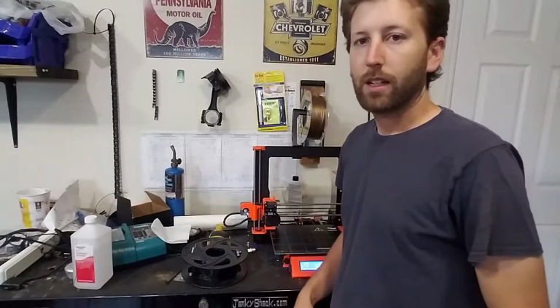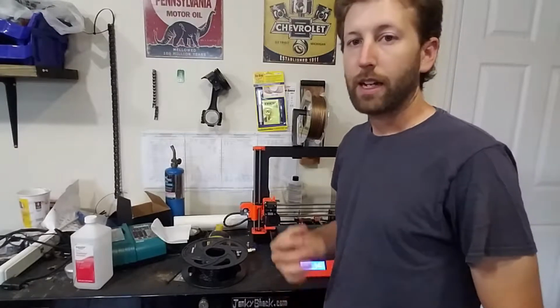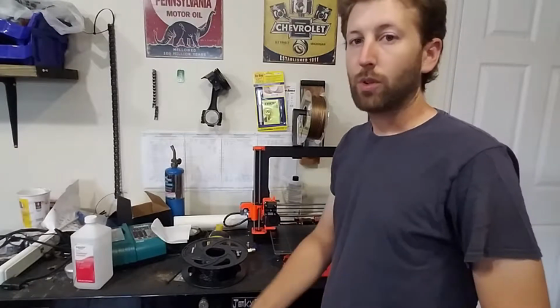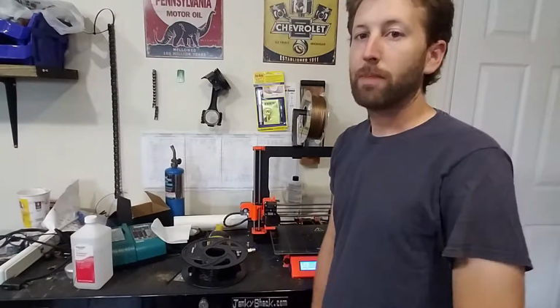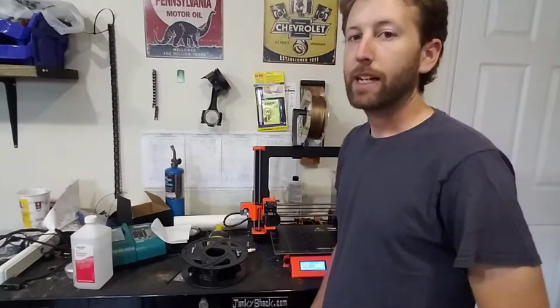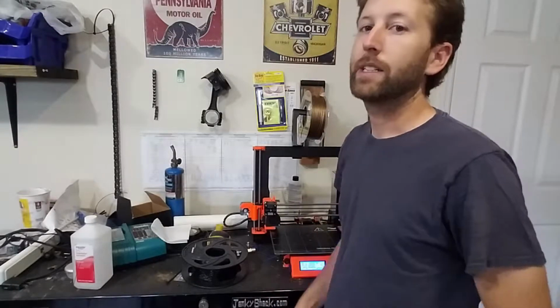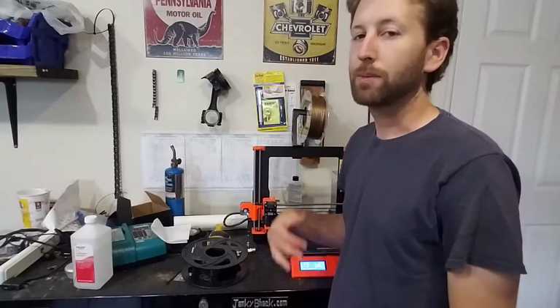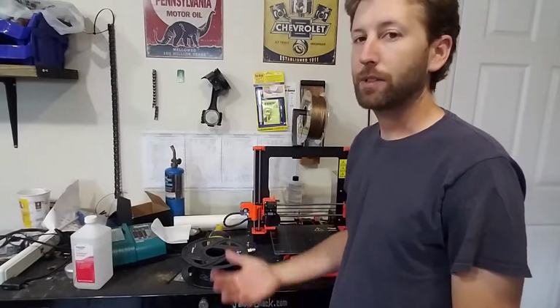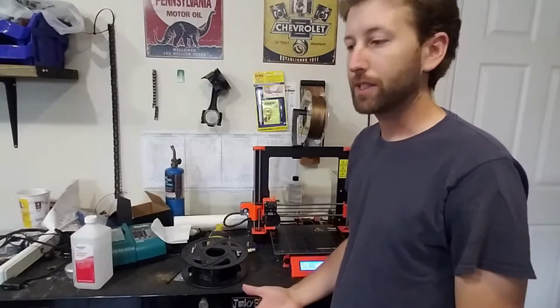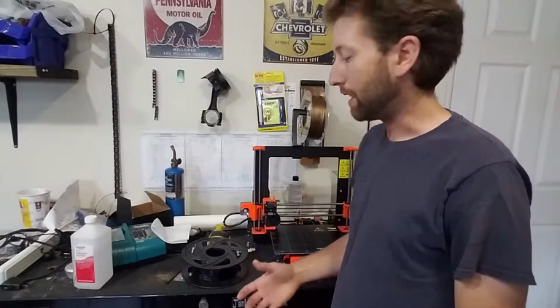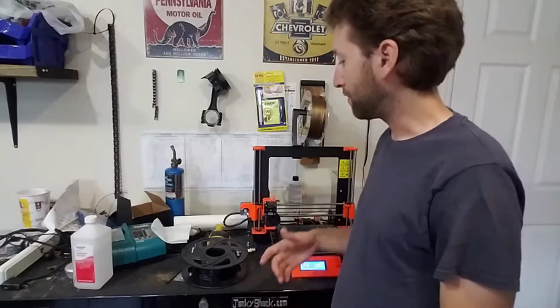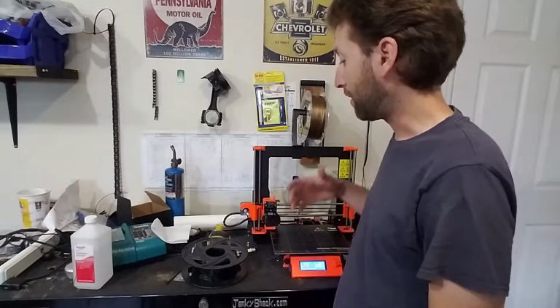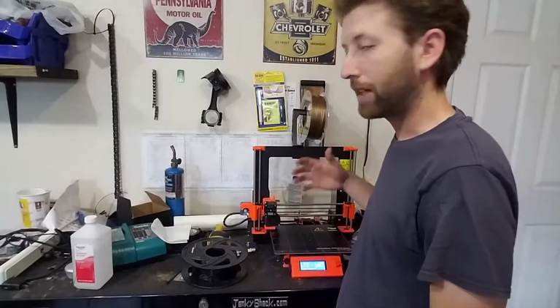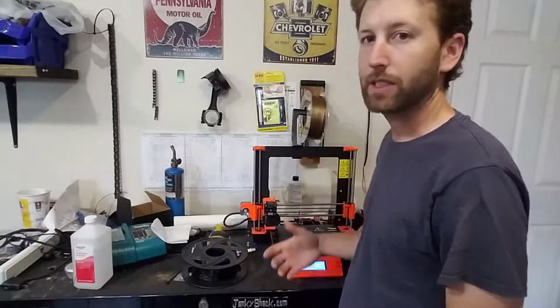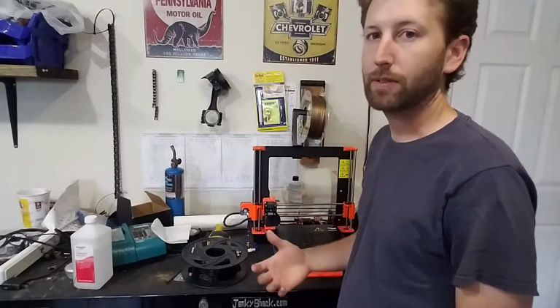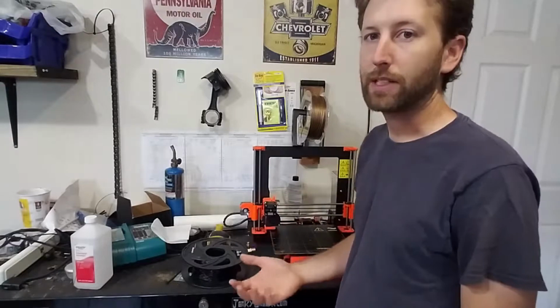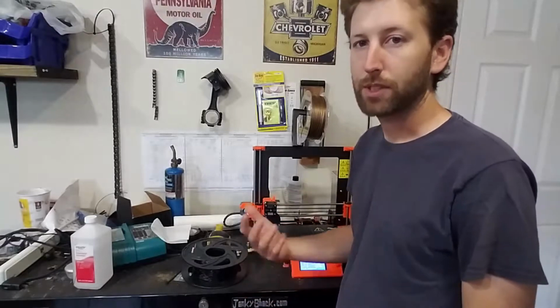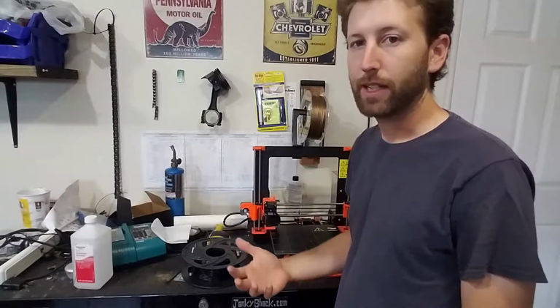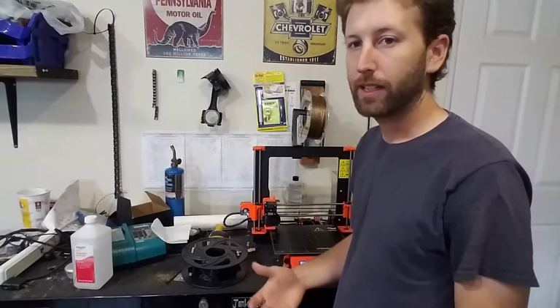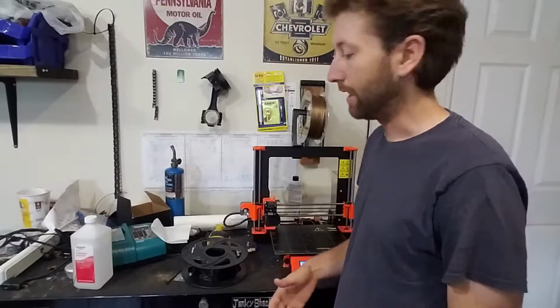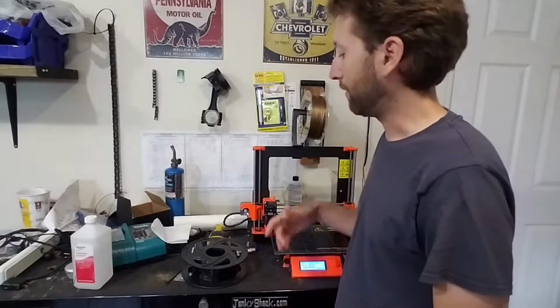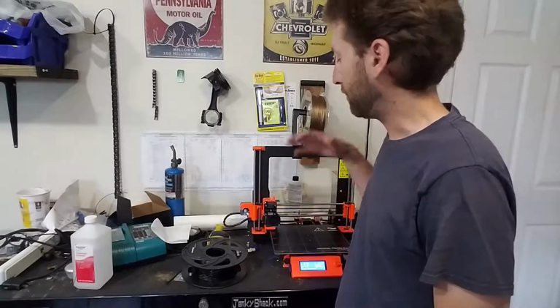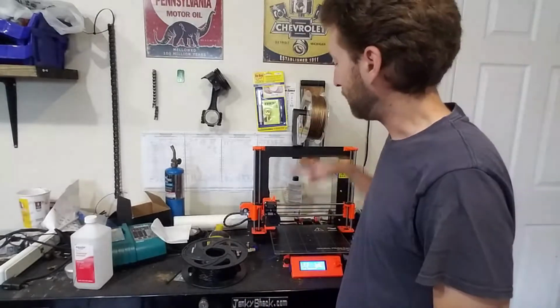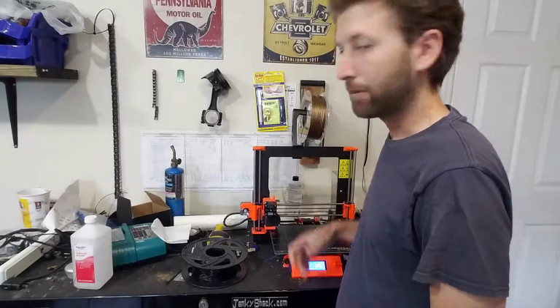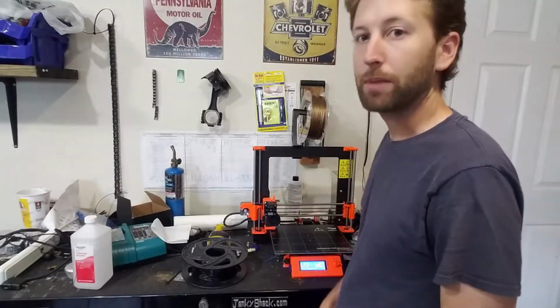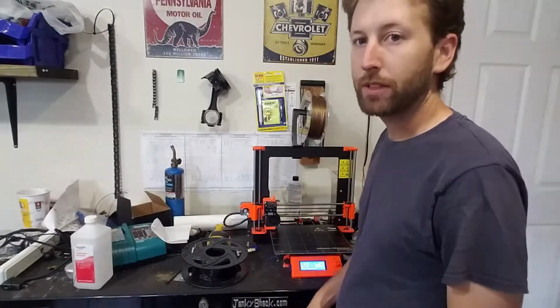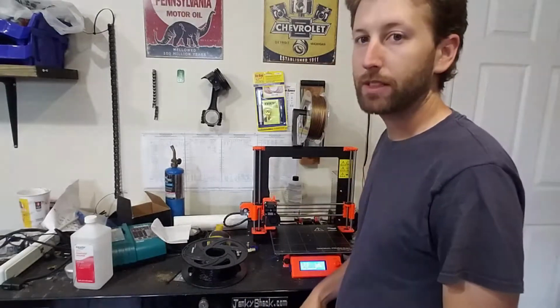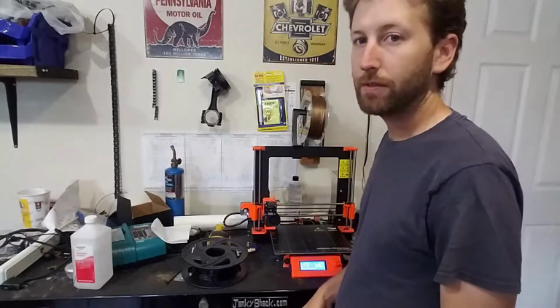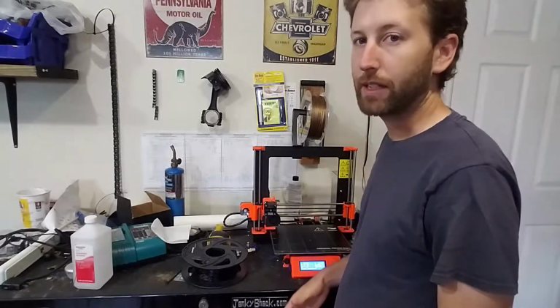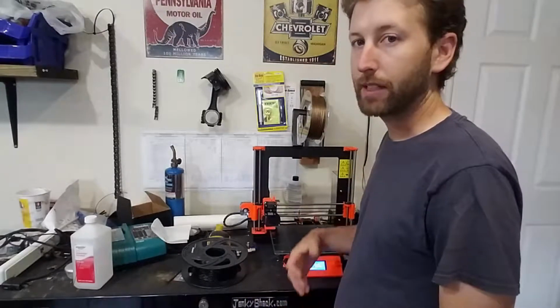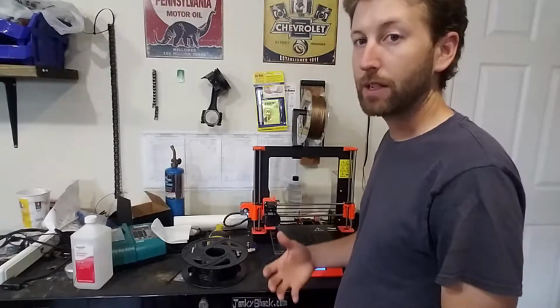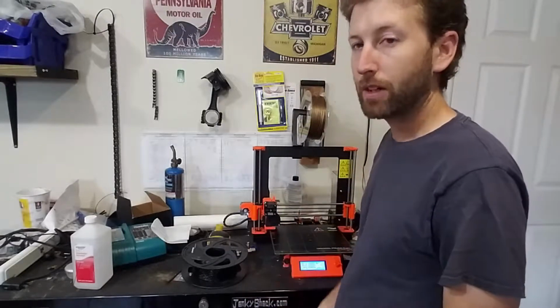Alright guys, welcome back. This is part 3. This is the final part where we actually take the files that we just made and we're going to be putting them on the printer itself and getting the final product.